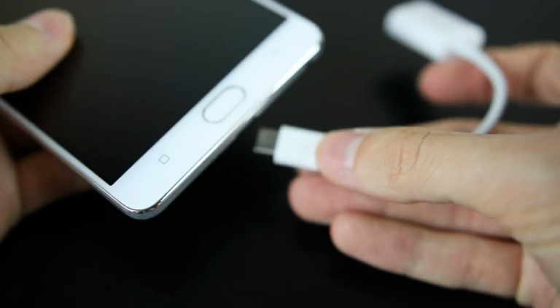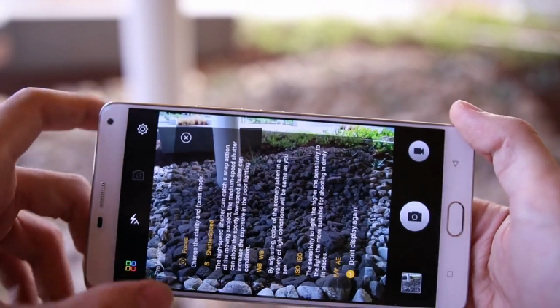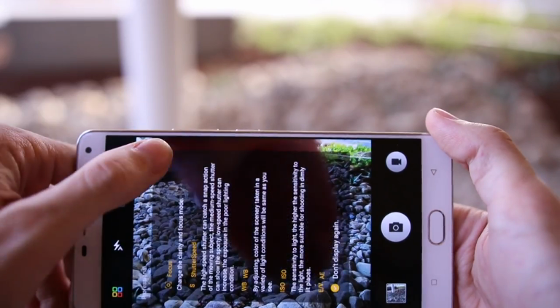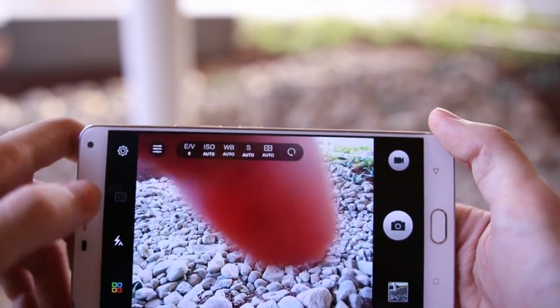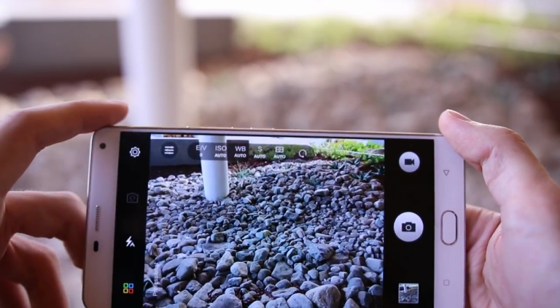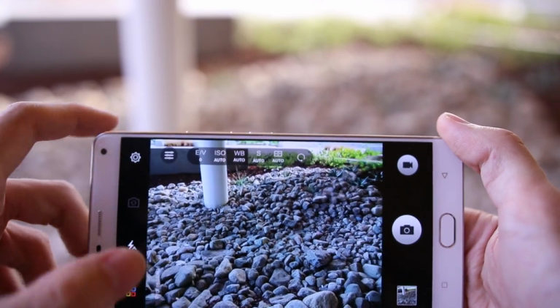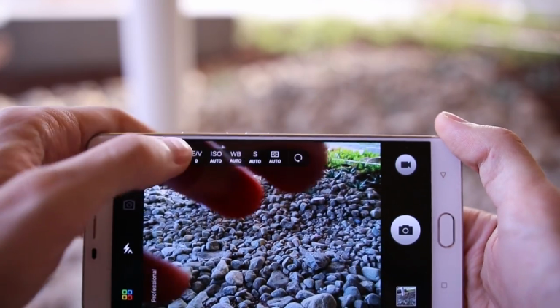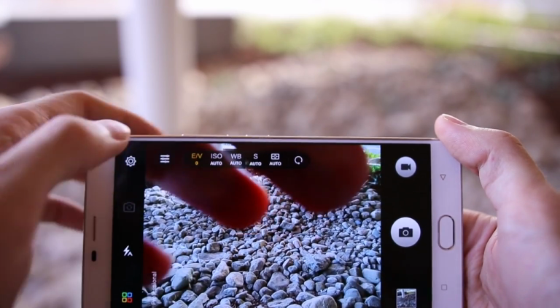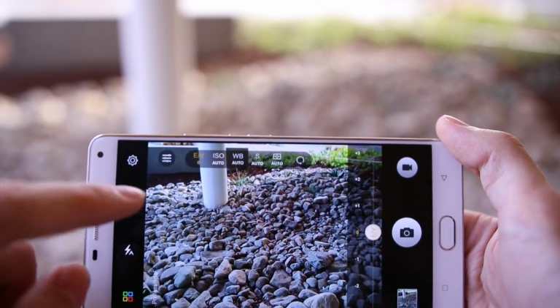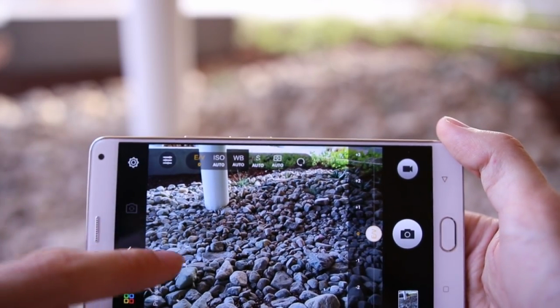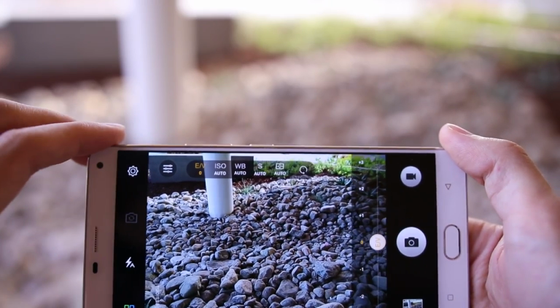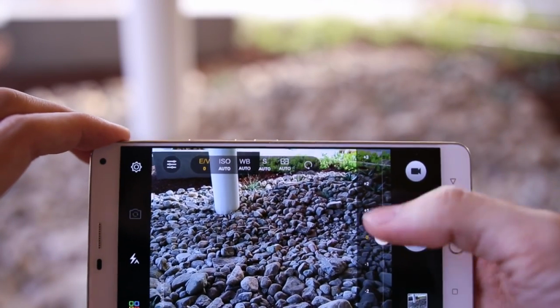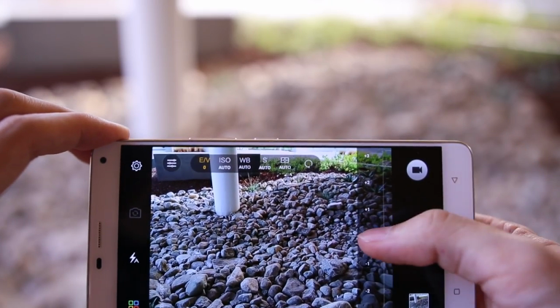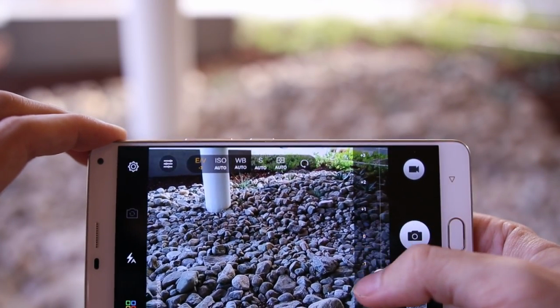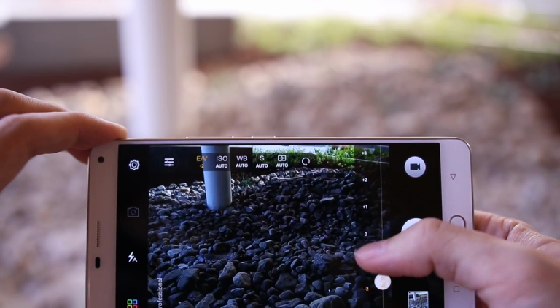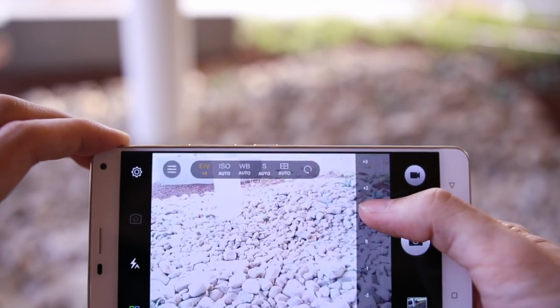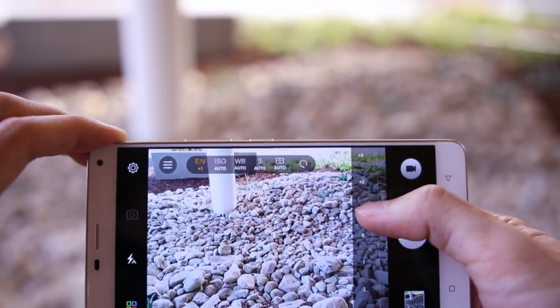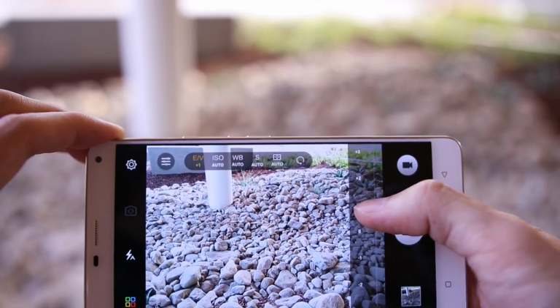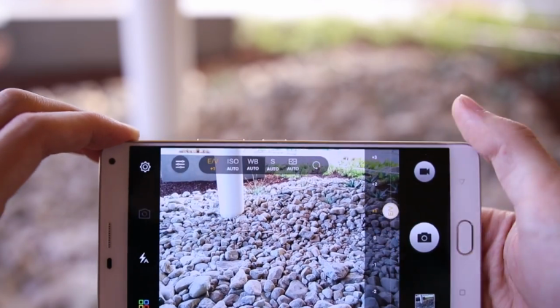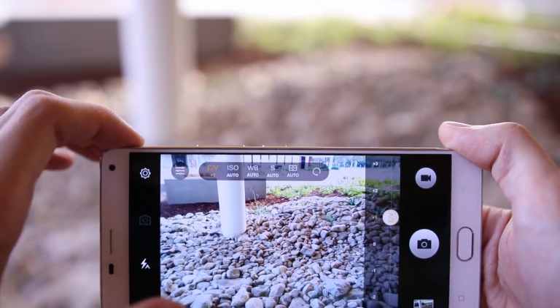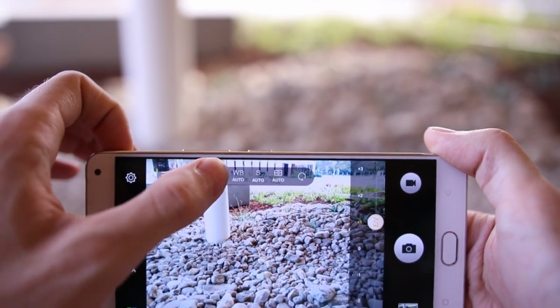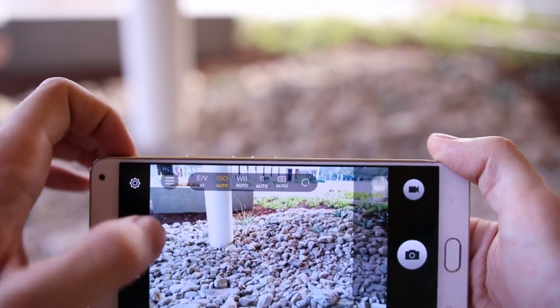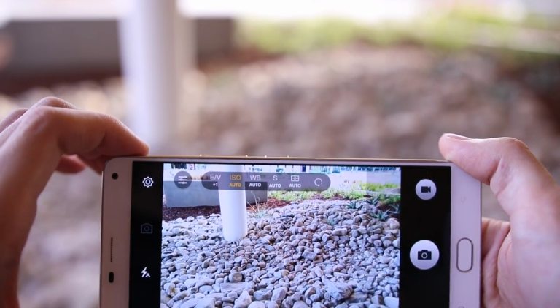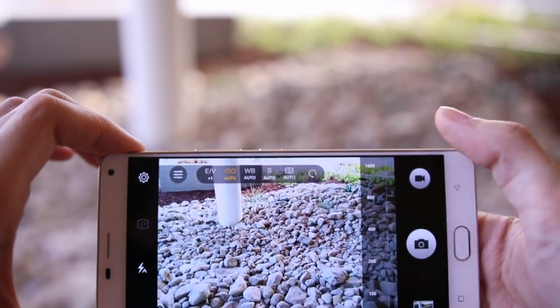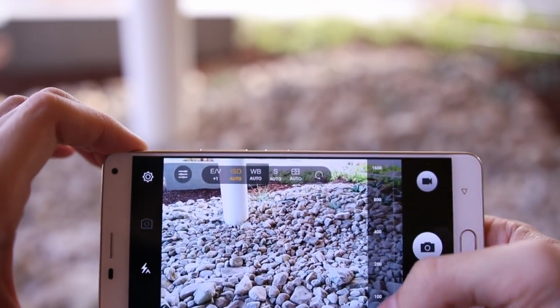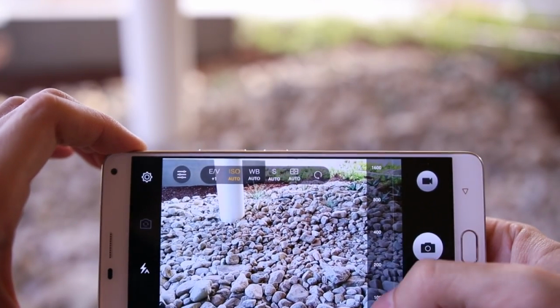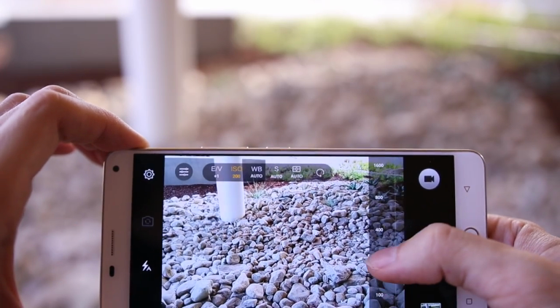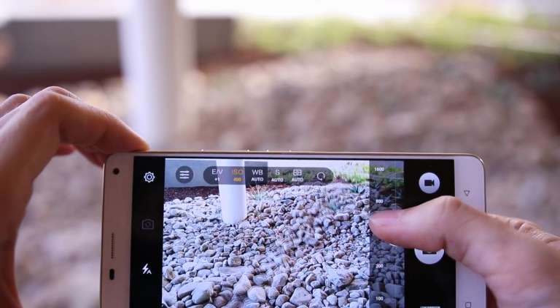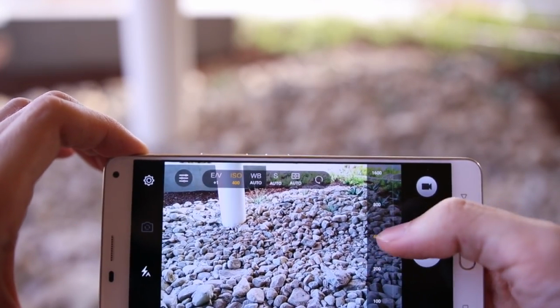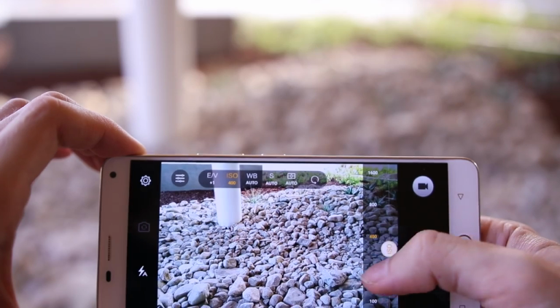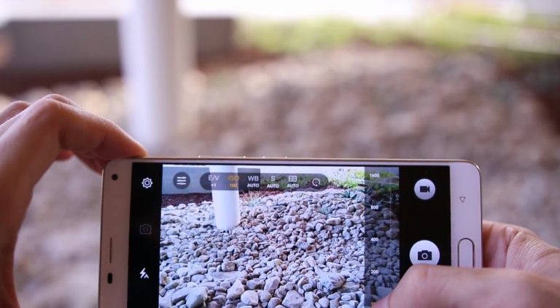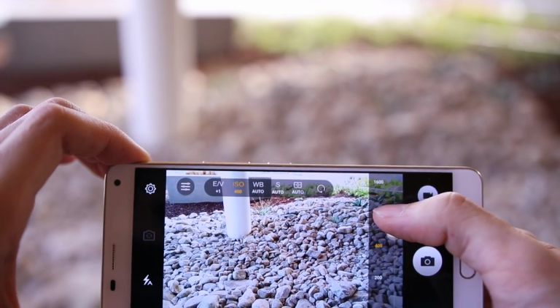You're also looking at a 13MP rear-facing camera and a 5MP front-facing camera, but both of those are definitely on the weaker side. Low light performance, dynamic range, and just general sharpness all suffer on the Energy XL's cameras.